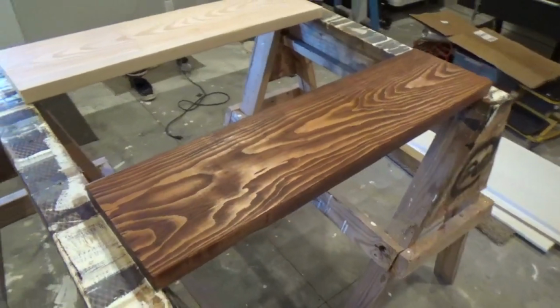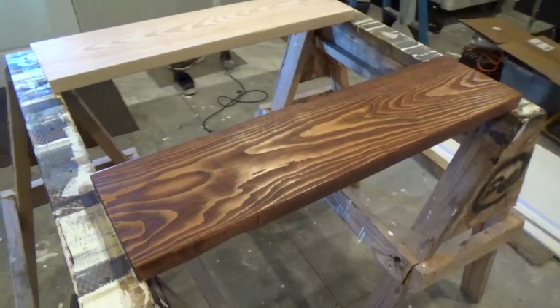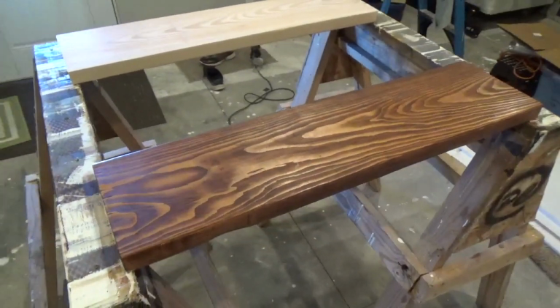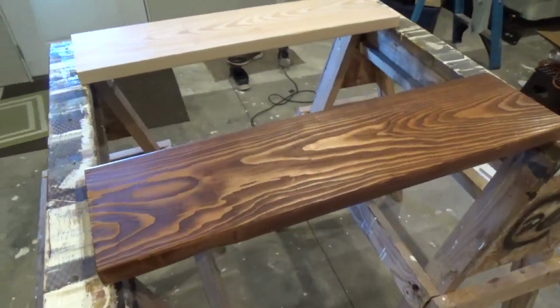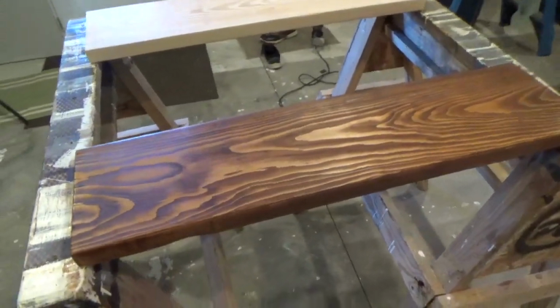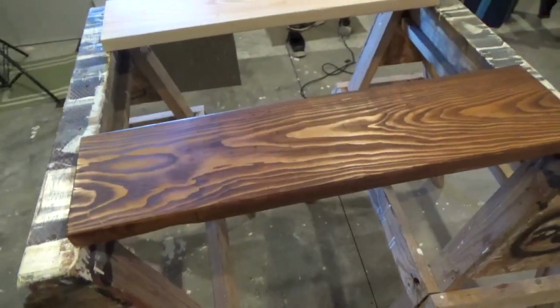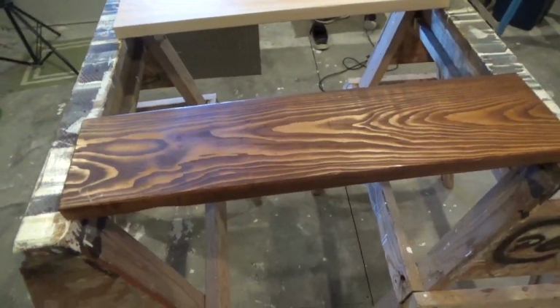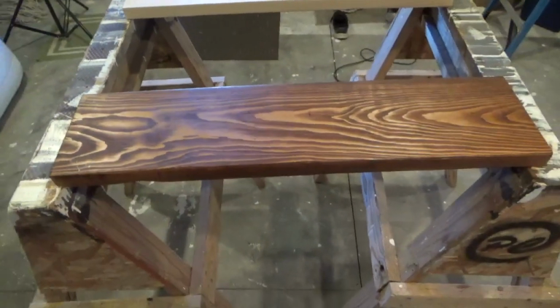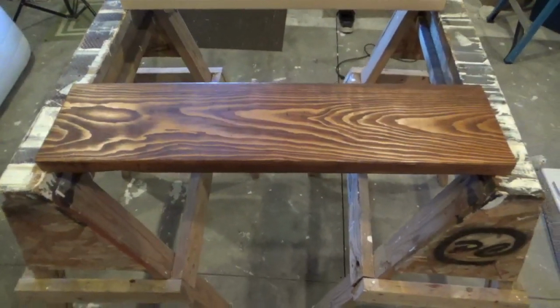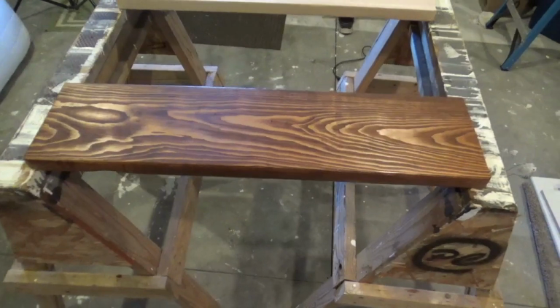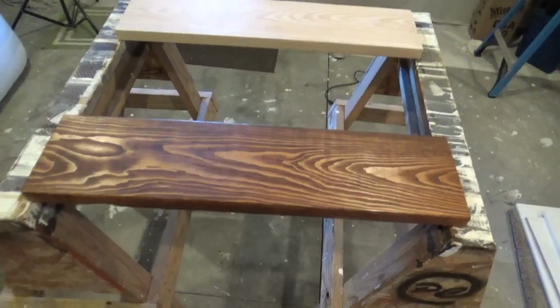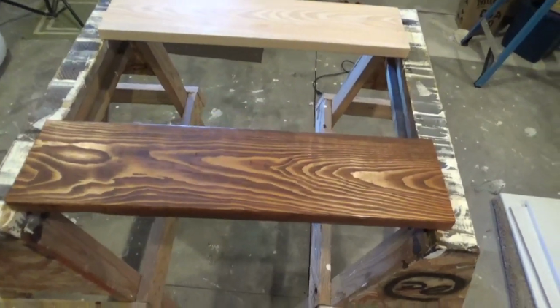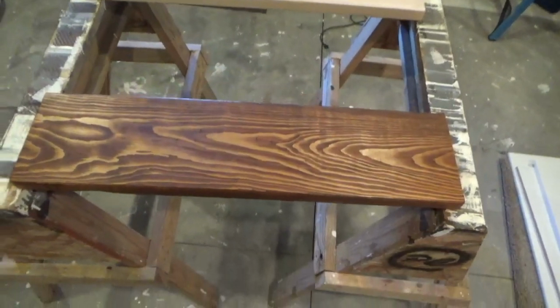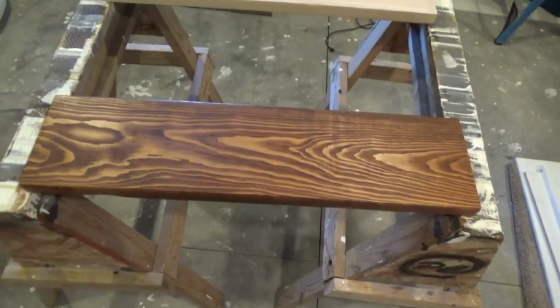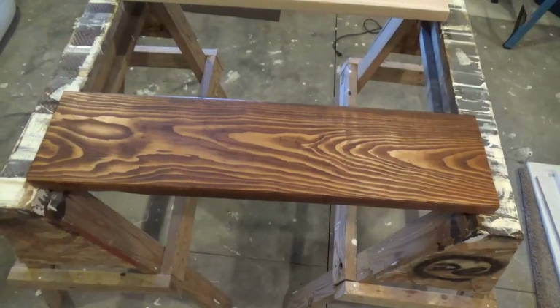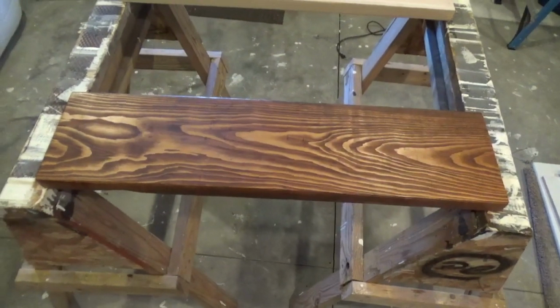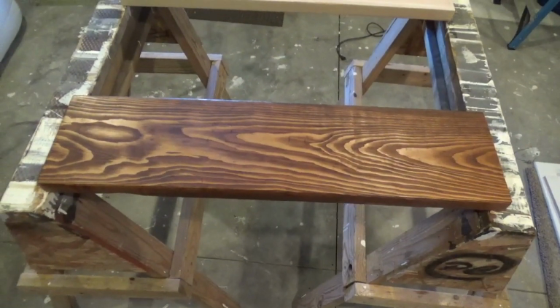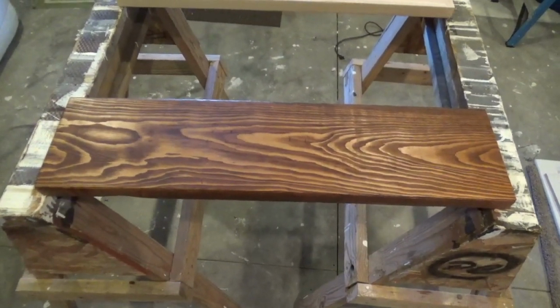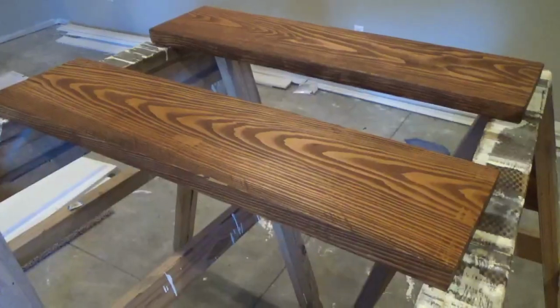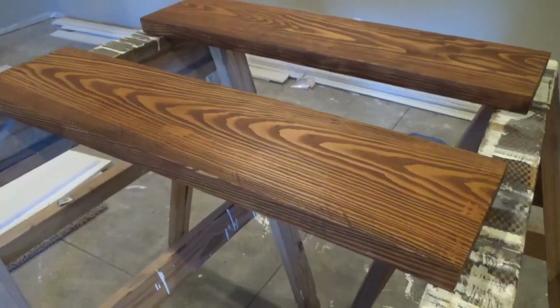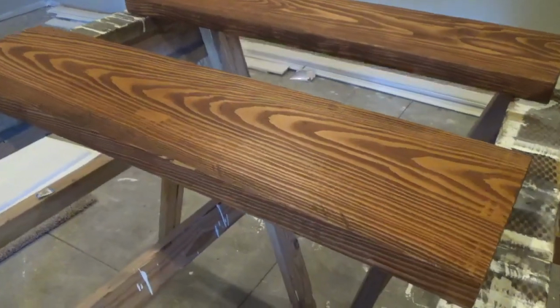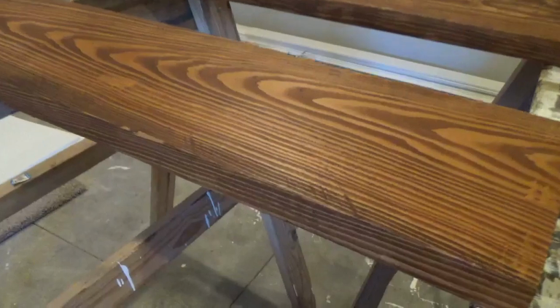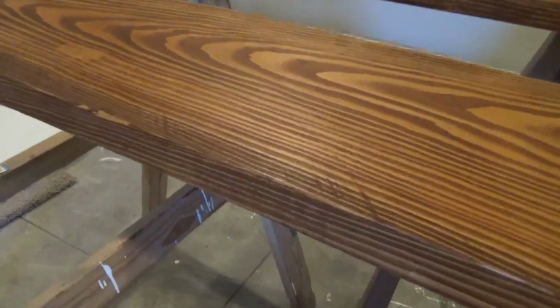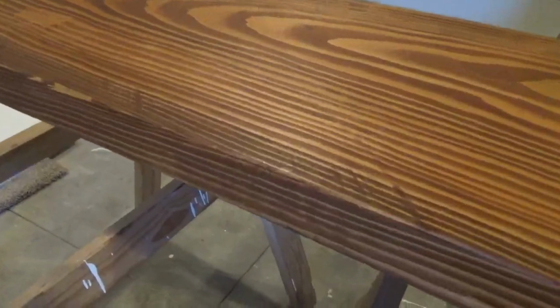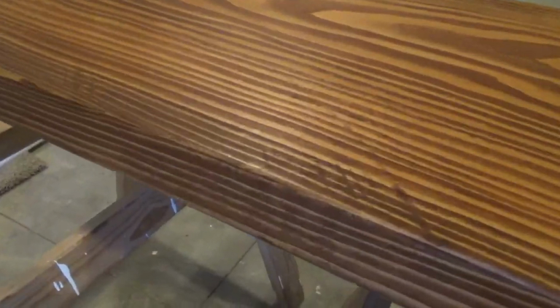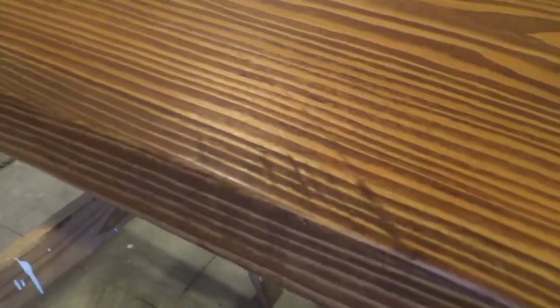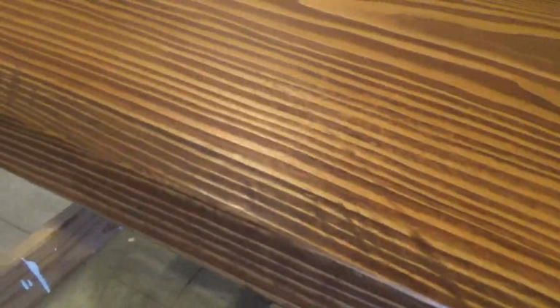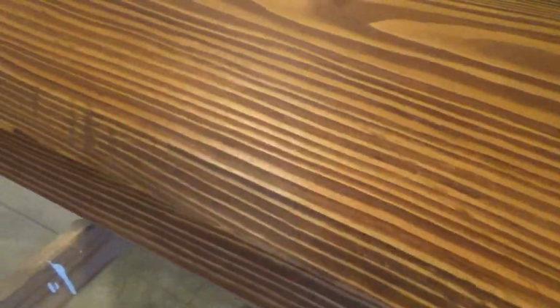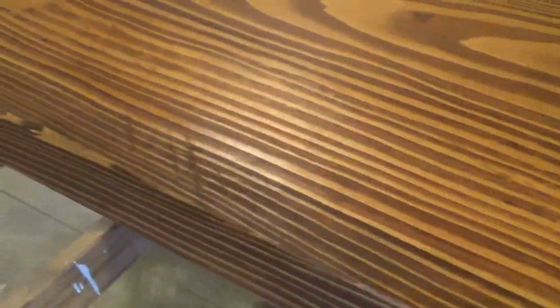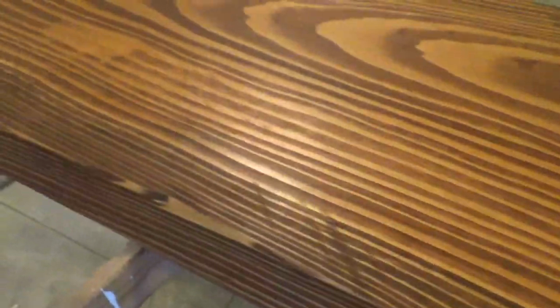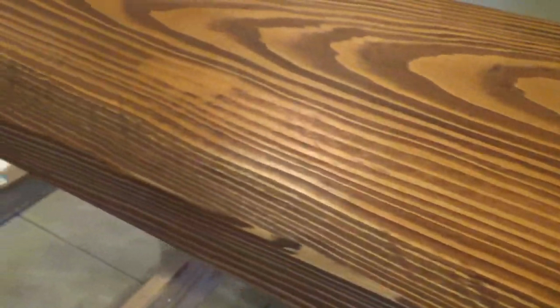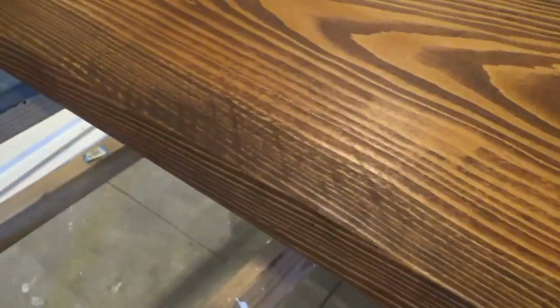Once the stain has been applied, allow it to penetrate the wood for 5 to 15 minutes to achieve the desired color. The imperfections such as saw marks like these will begin to stand out during this absorption period.